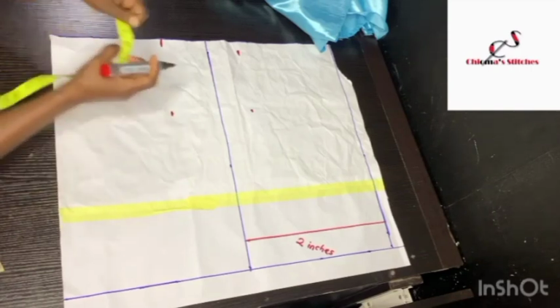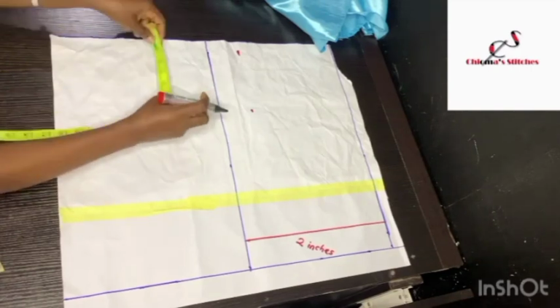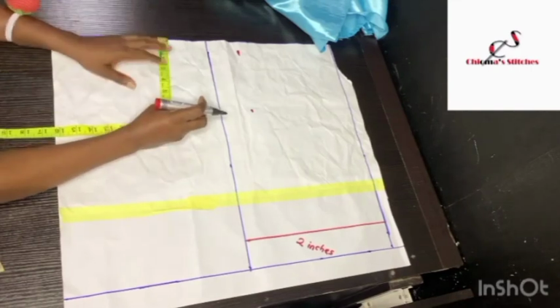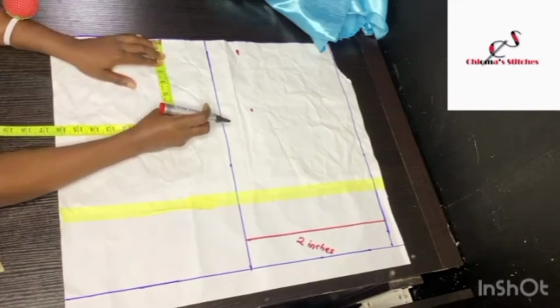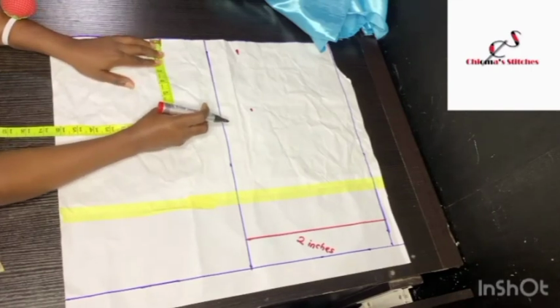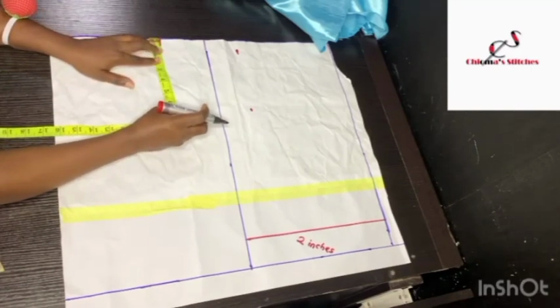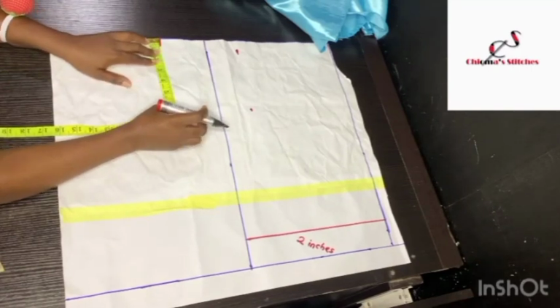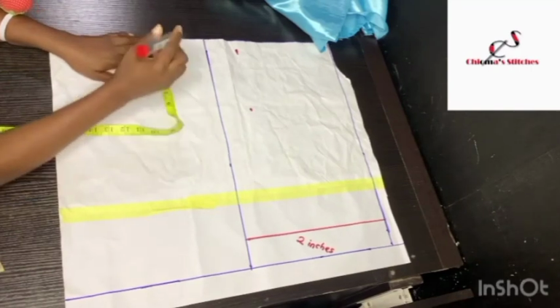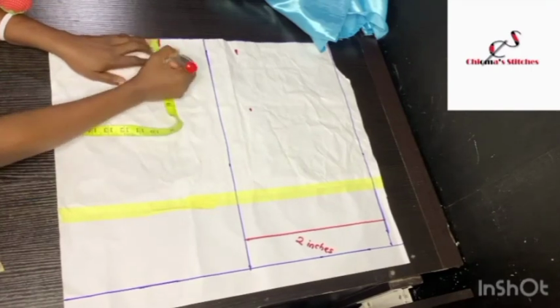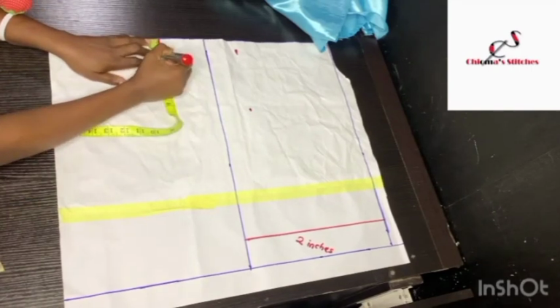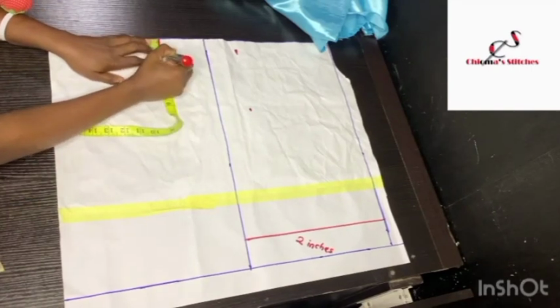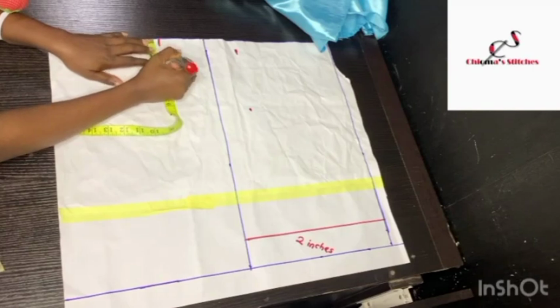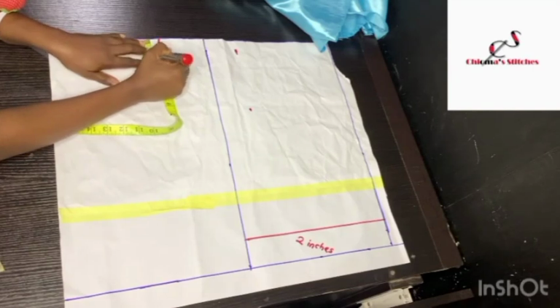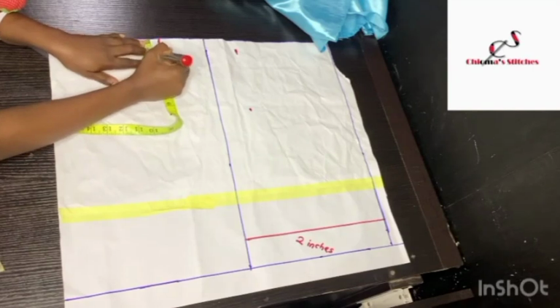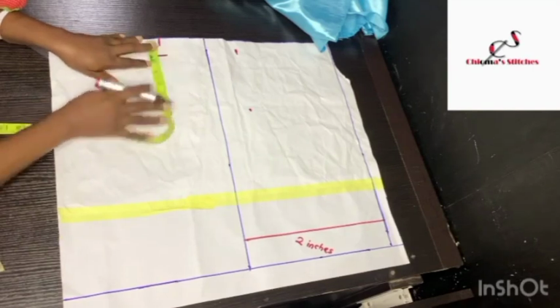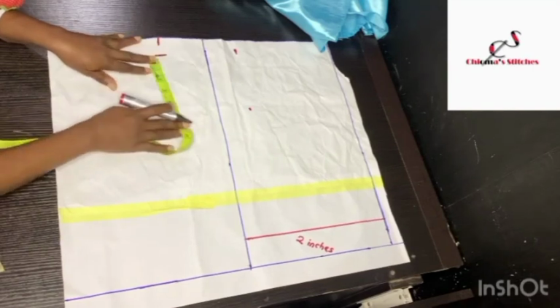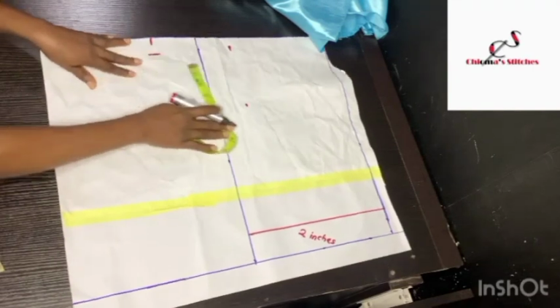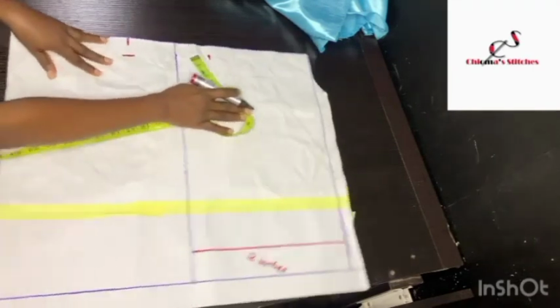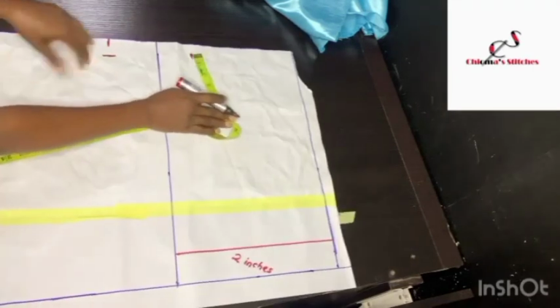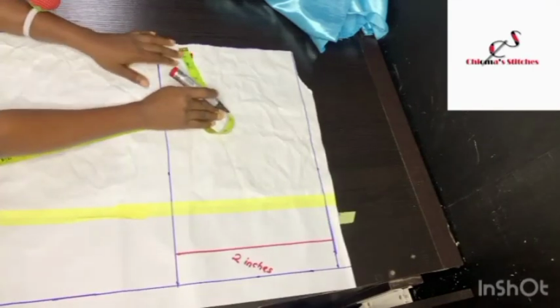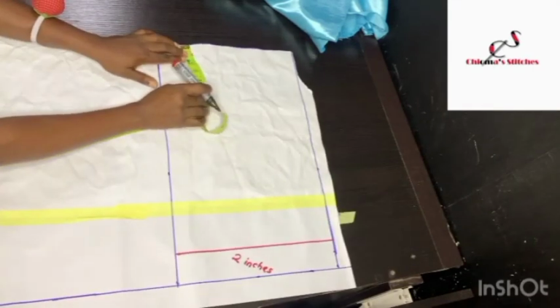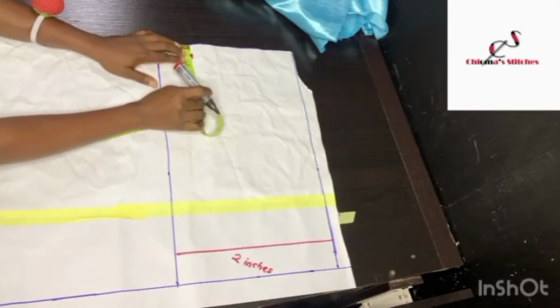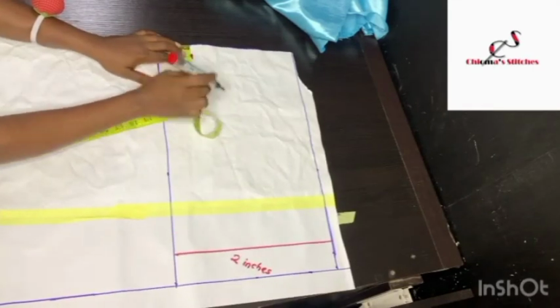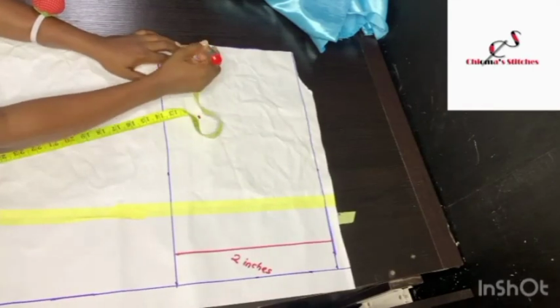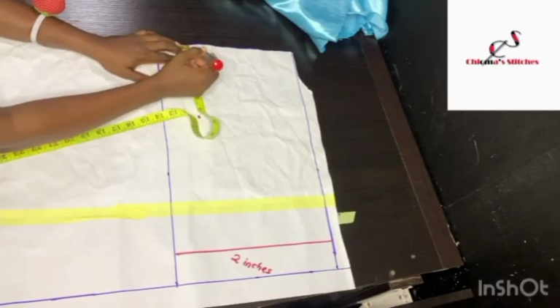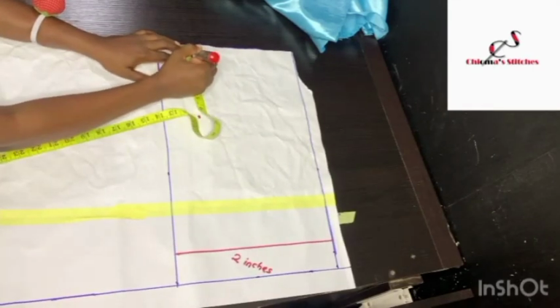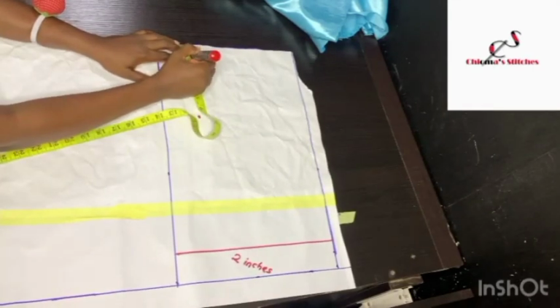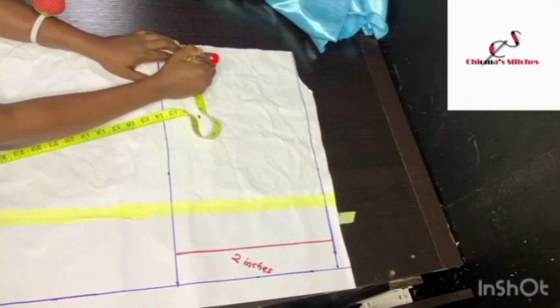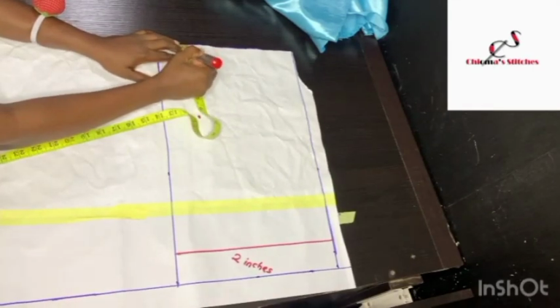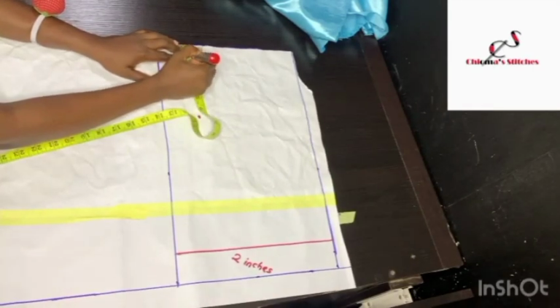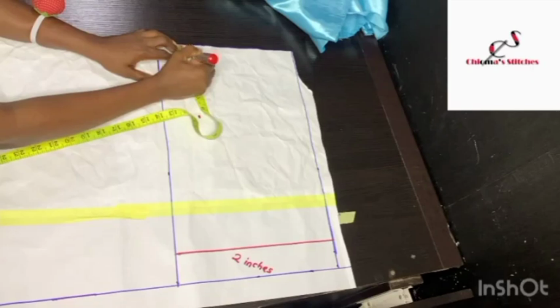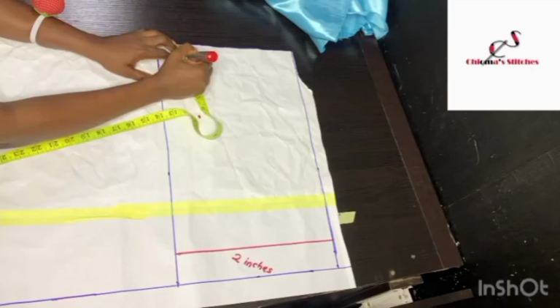For the front we come down by 1.5 inches for the shoulder slanting, while for the back we come down by 1 inch for the shoulder slanting.